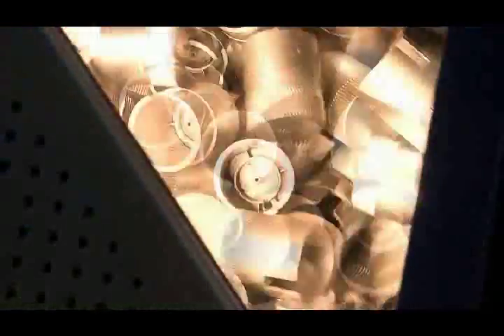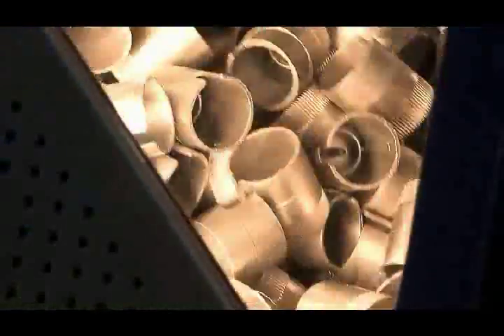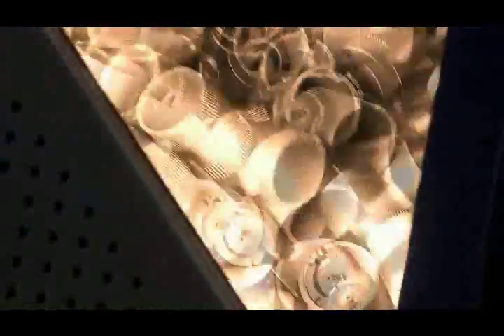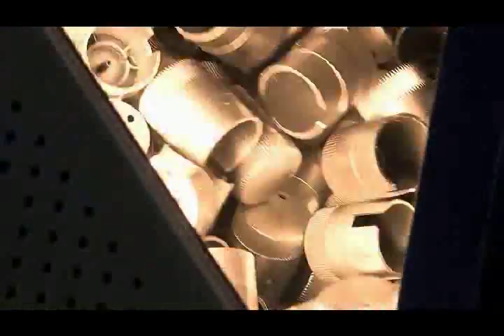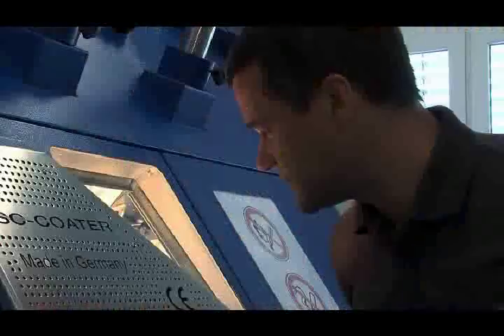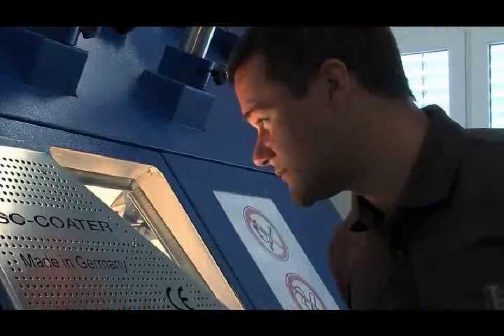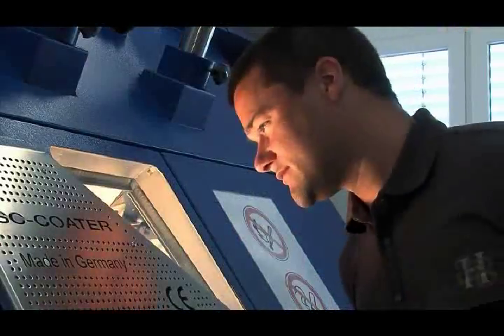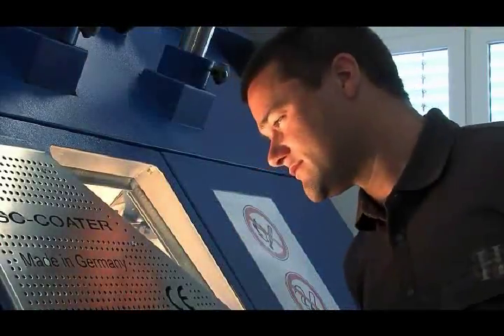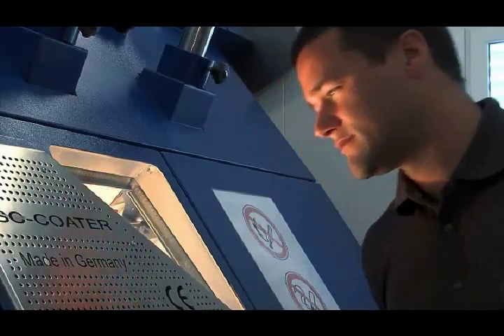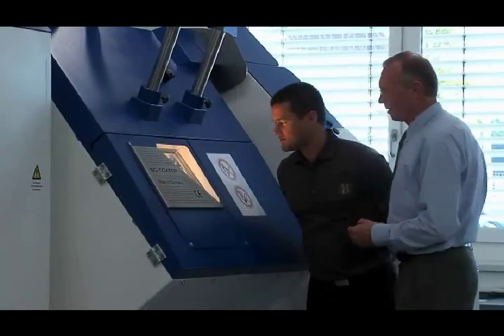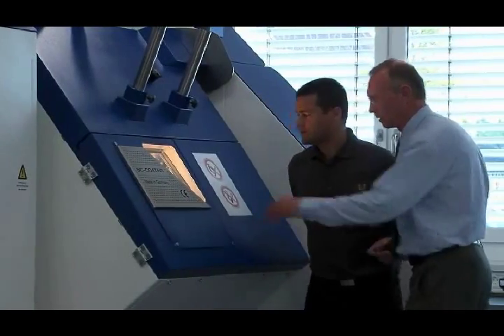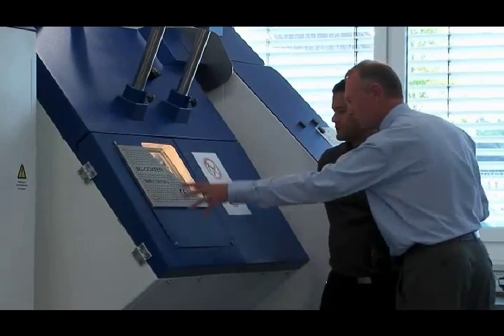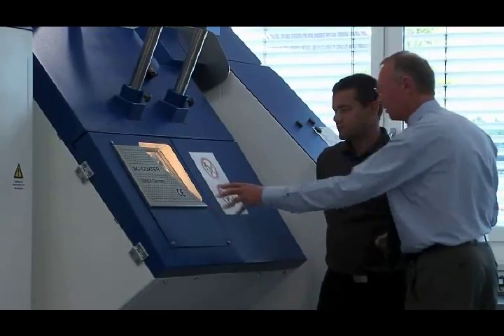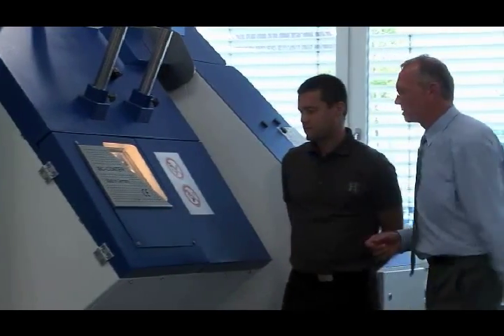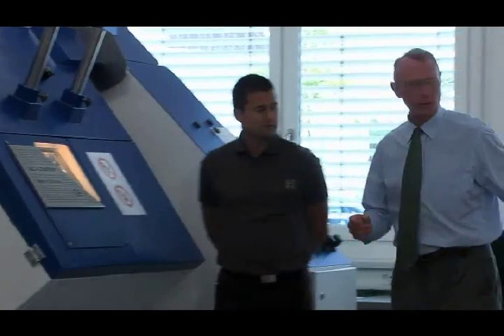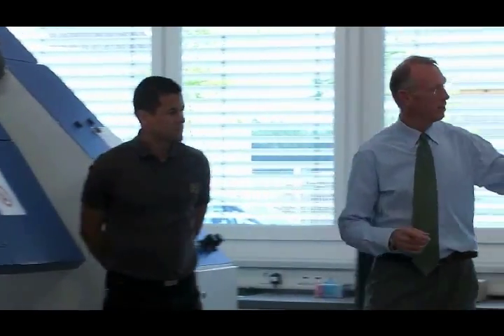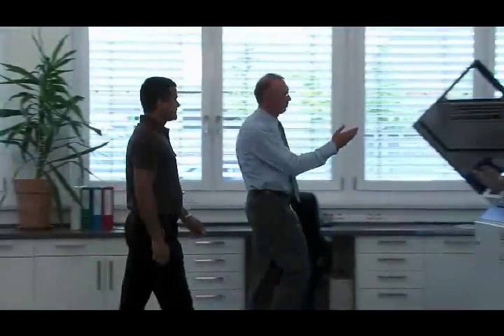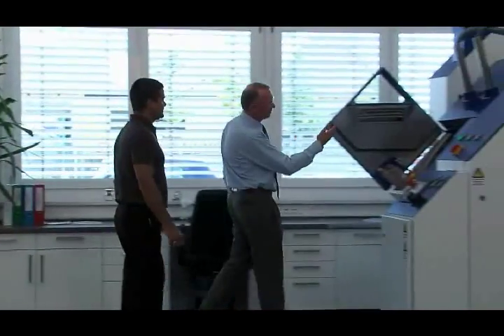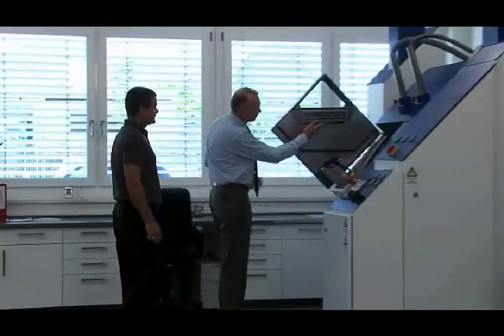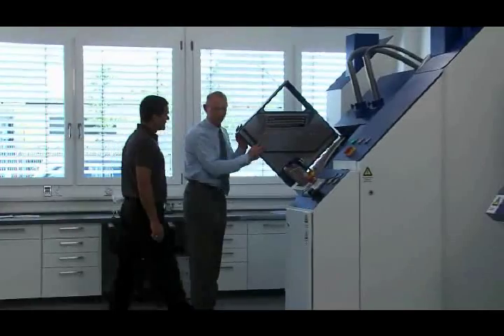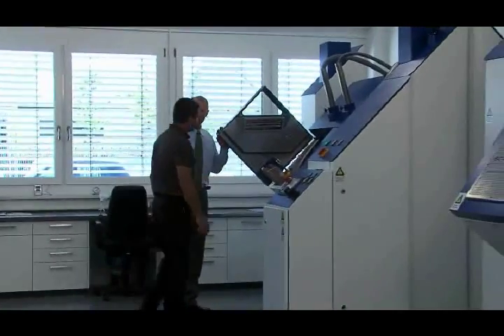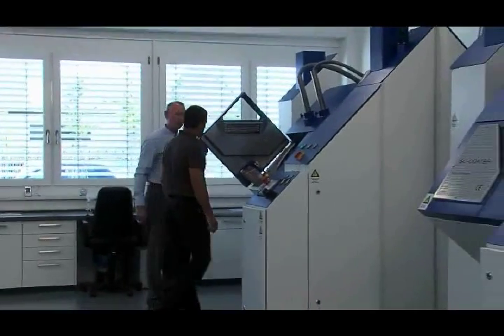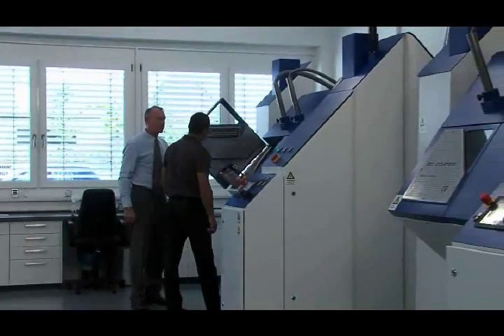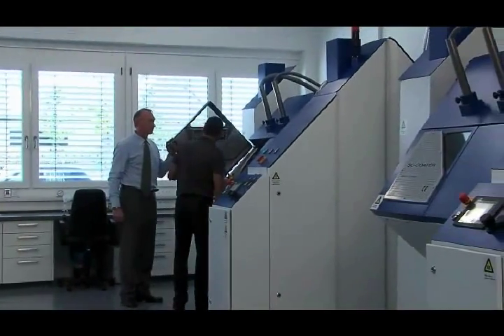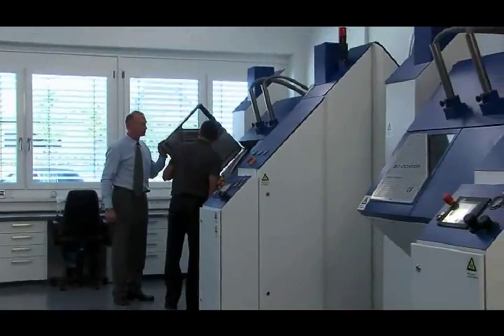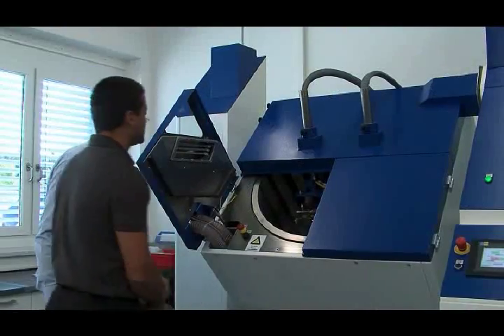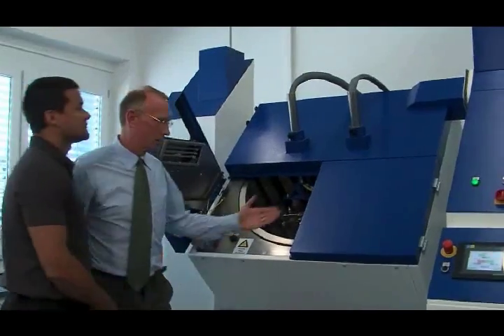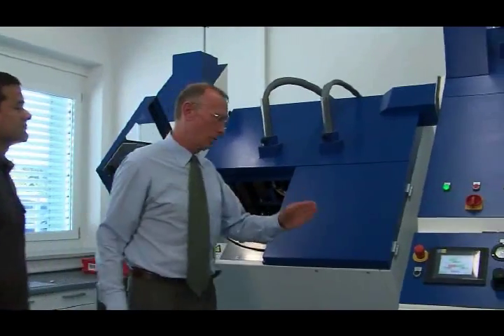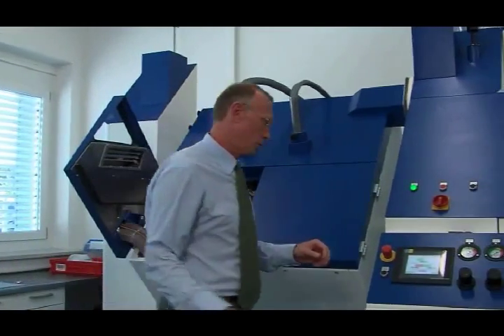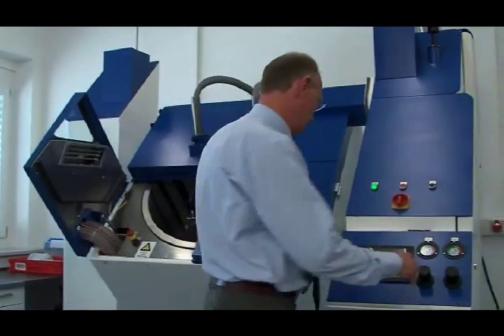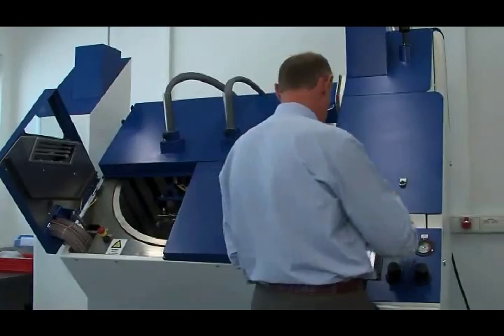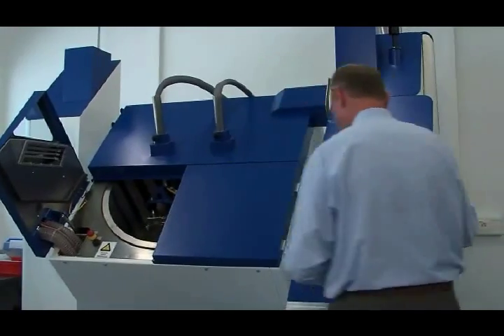The SC Coater, a computer-controlled drum coating machine developed in-house, enables you to coat mass-produced small parts economically using the spraying method. The integration of infrared emitters into the door is an important innovation.